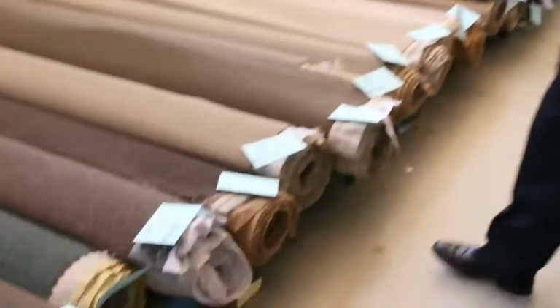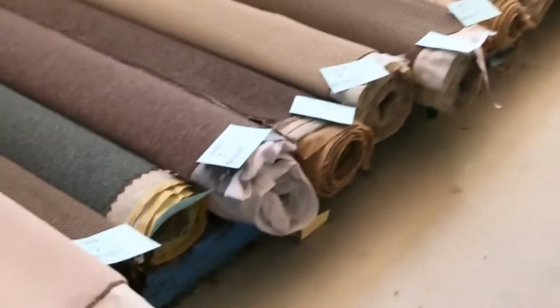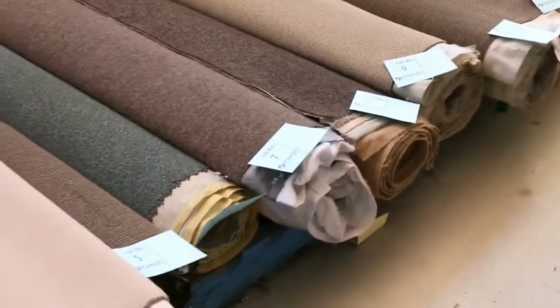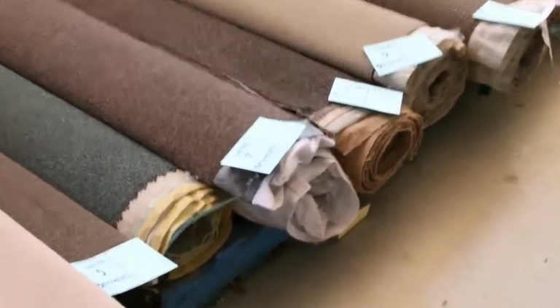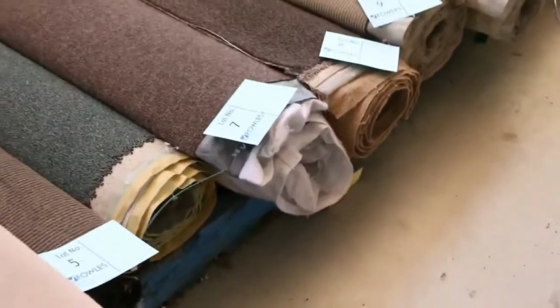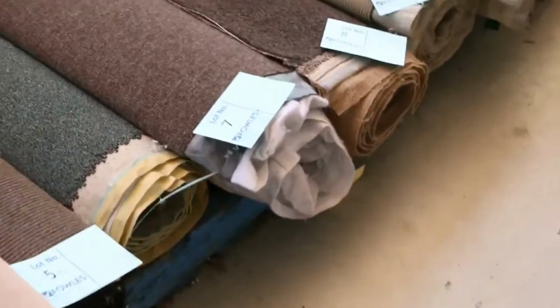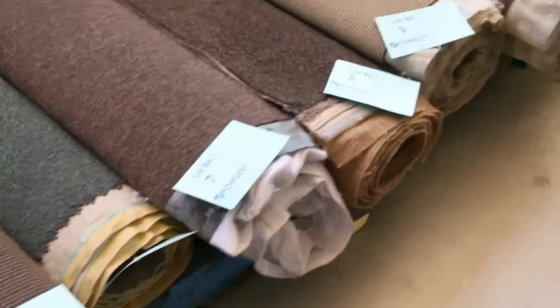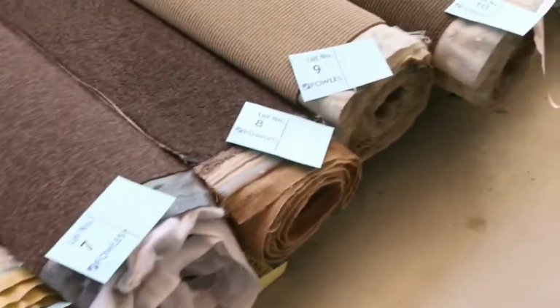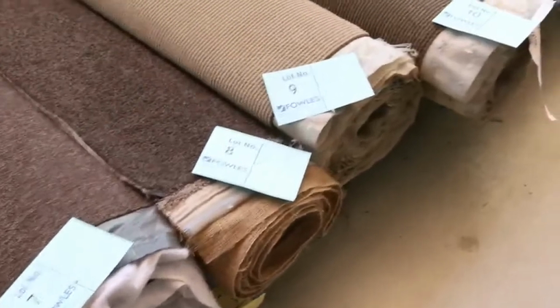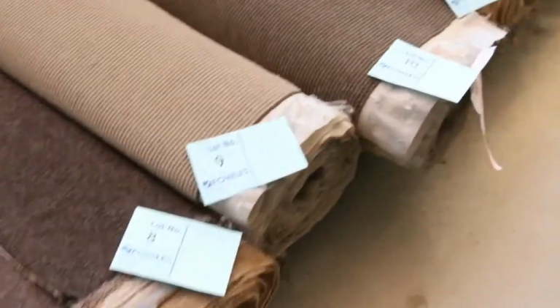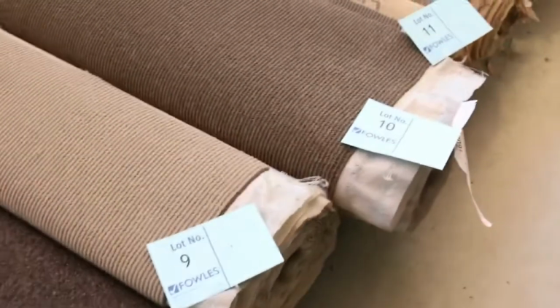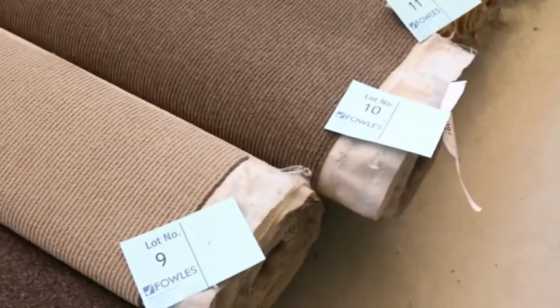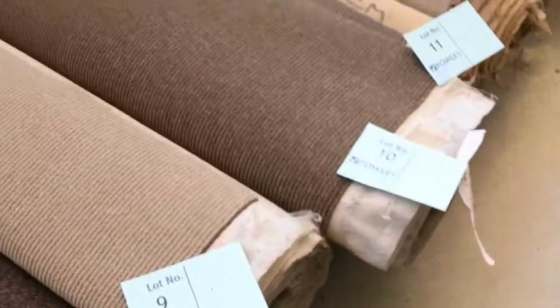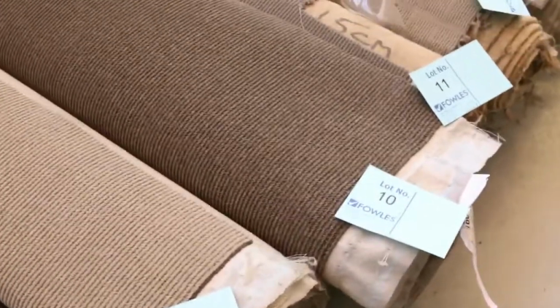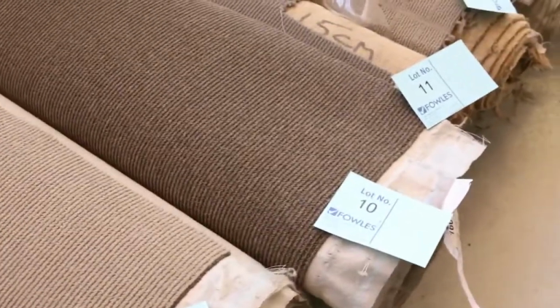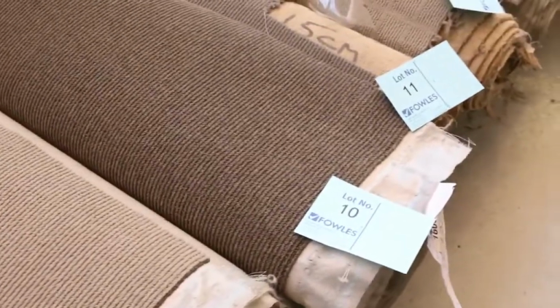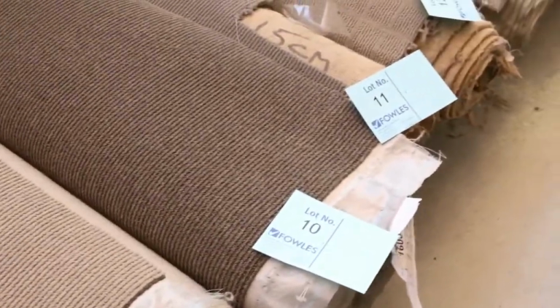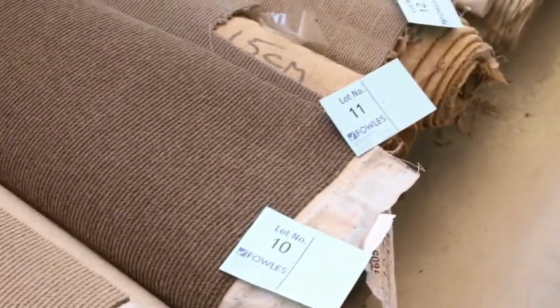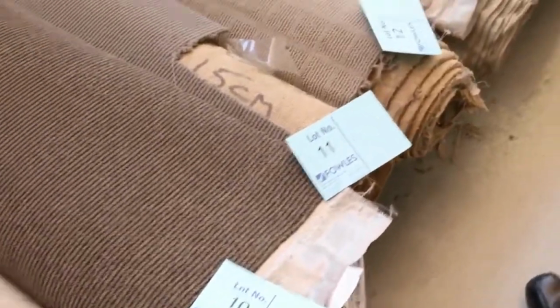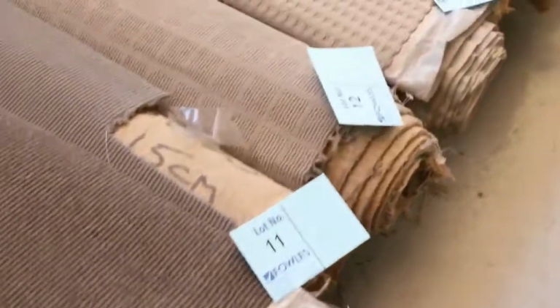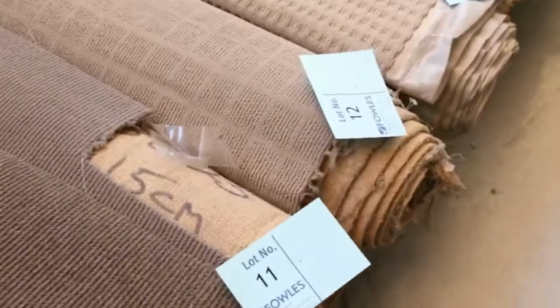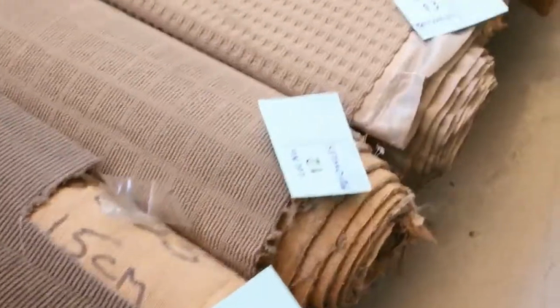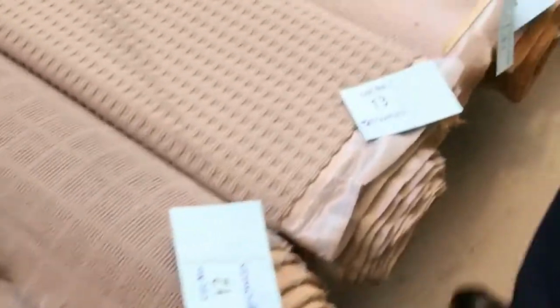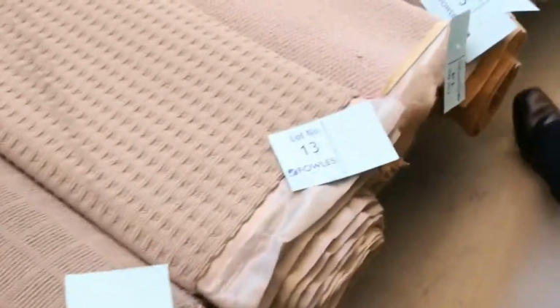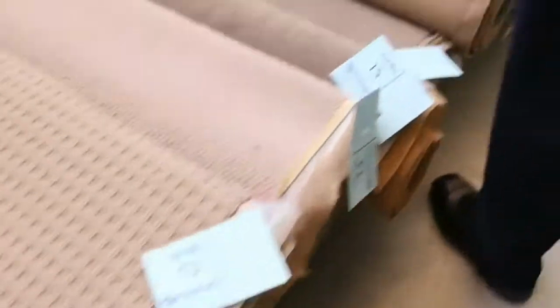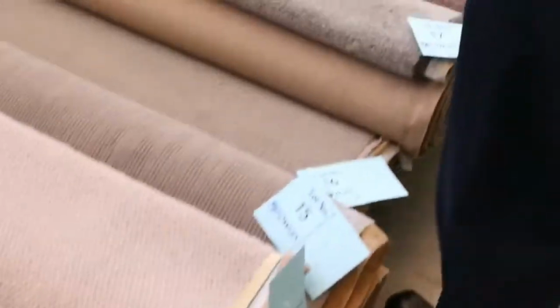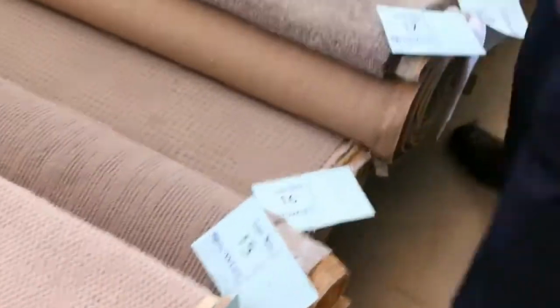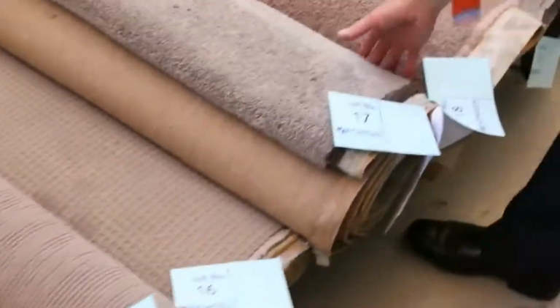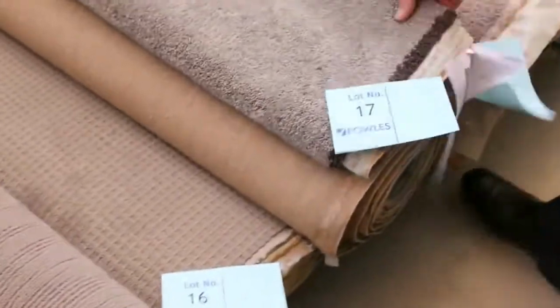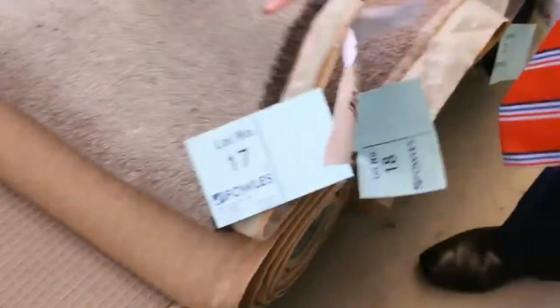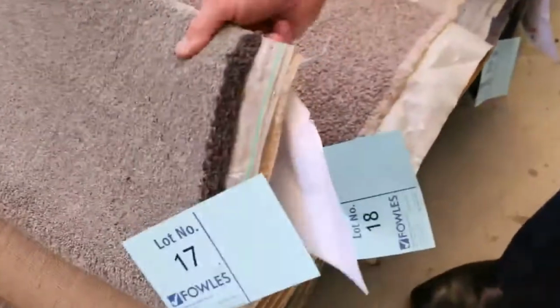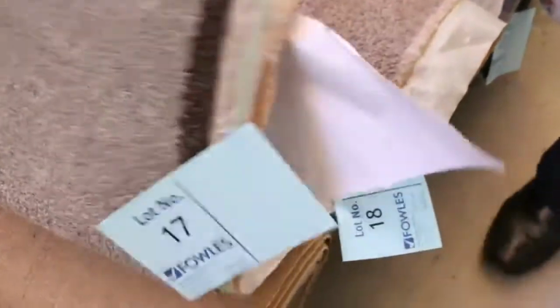Let's start off with our roll-ins and off-cuts. These are nice little room-lot sizes. They vary anywhere from 3 to 5 metres. And as you can see we've got a bit of everything here. Lots of loop piles tomorrow. There's nylons, there's wools, twist piles also. Really nice quality carpets.